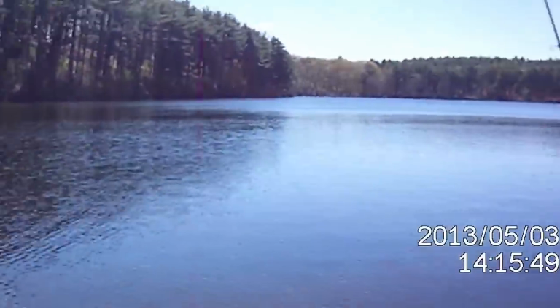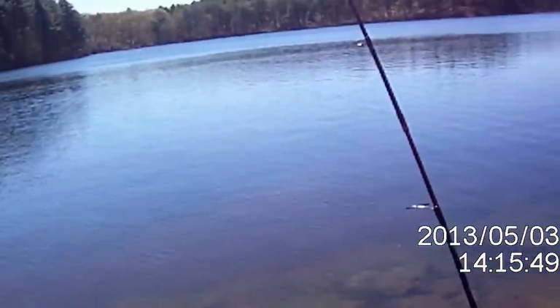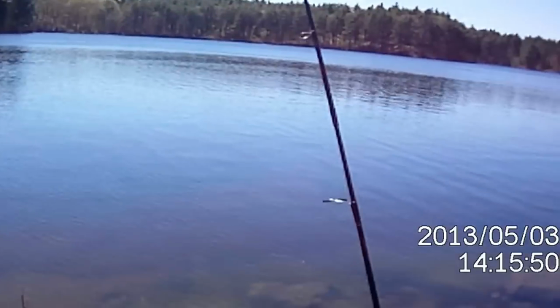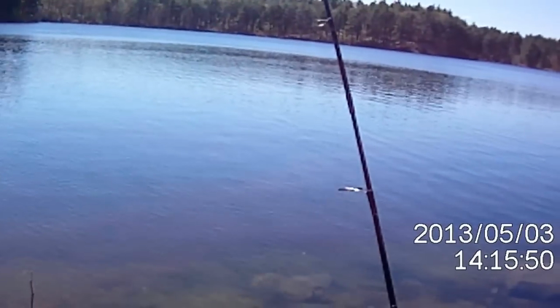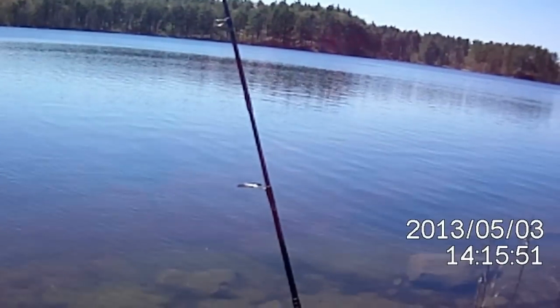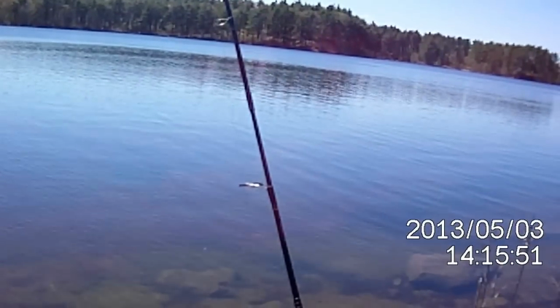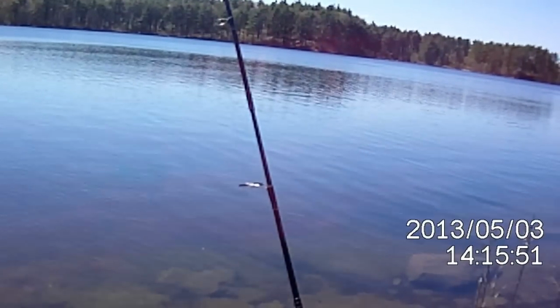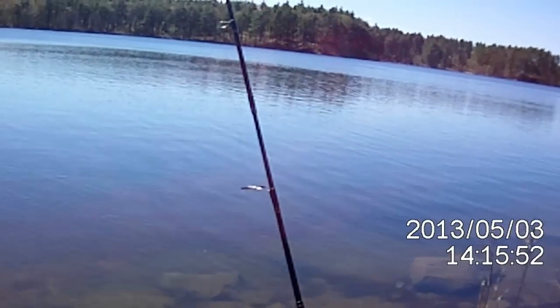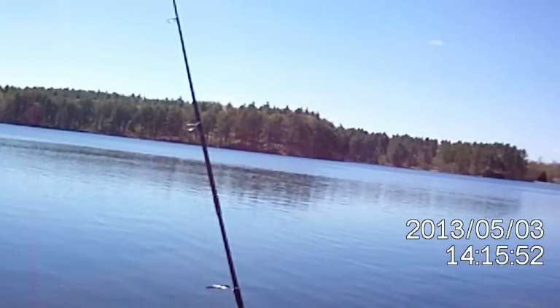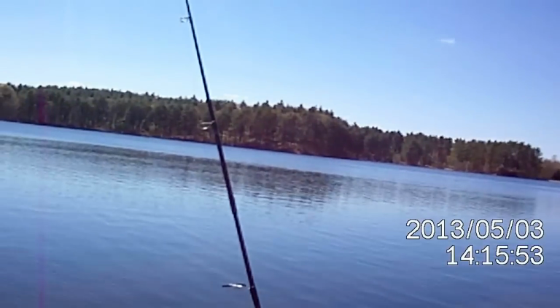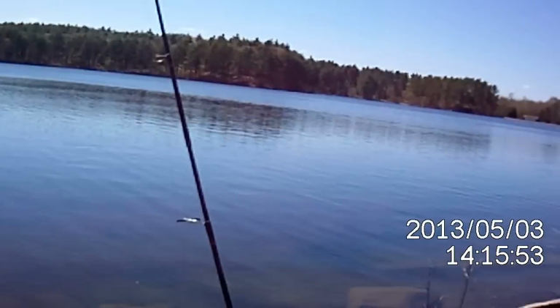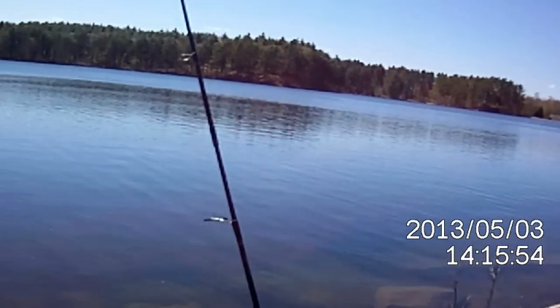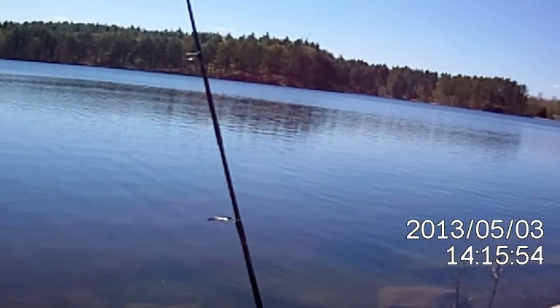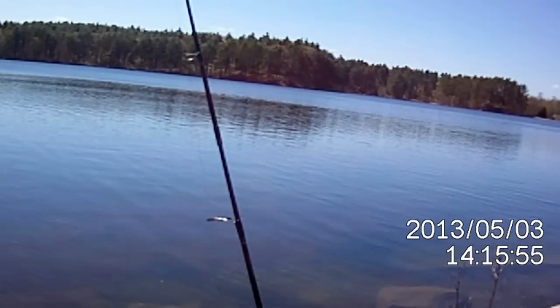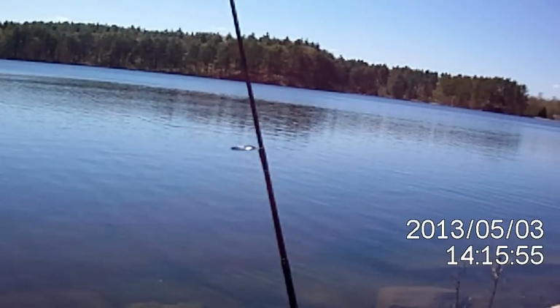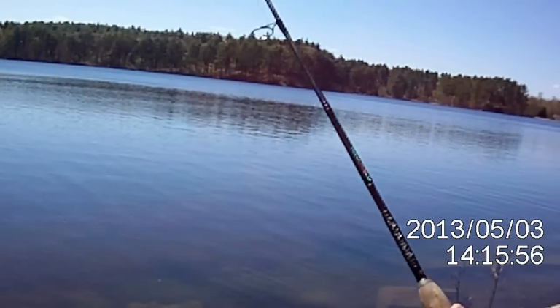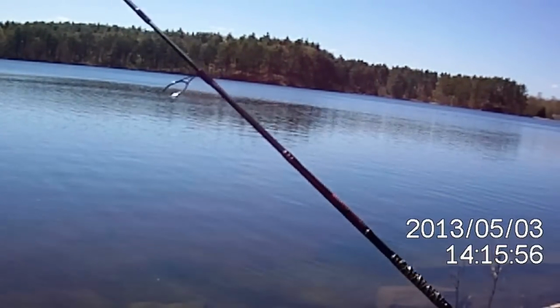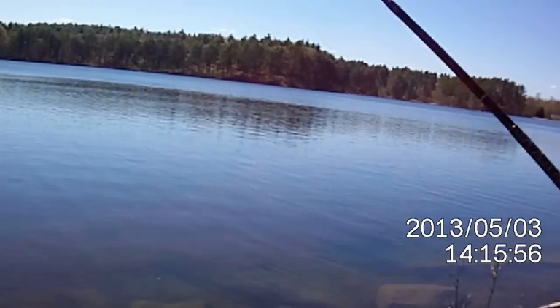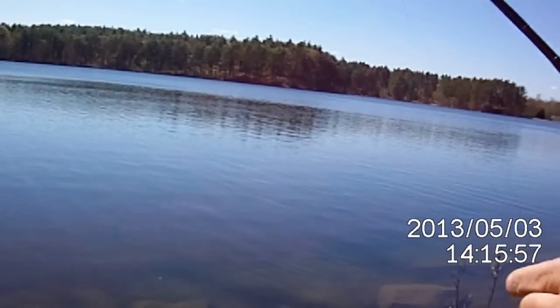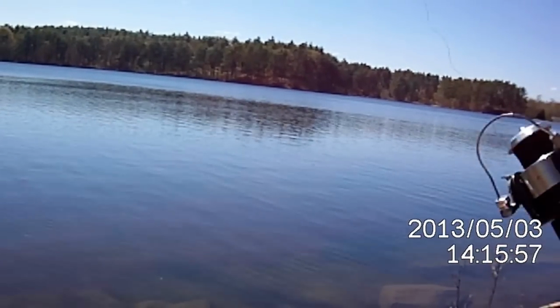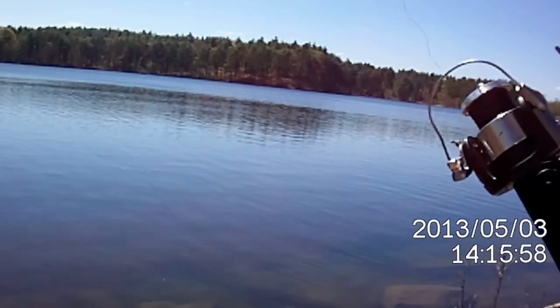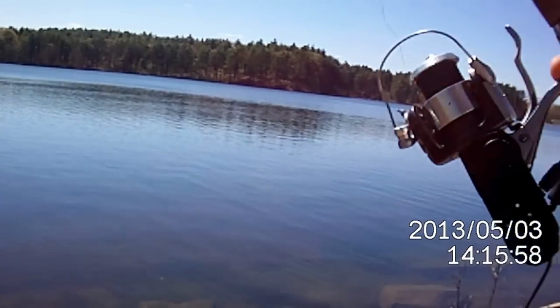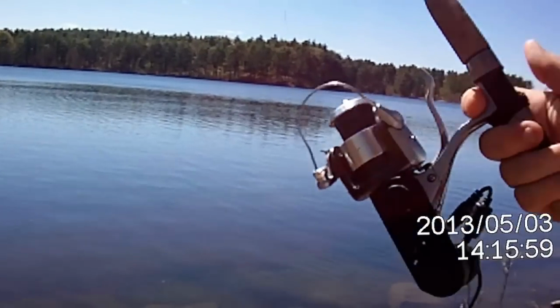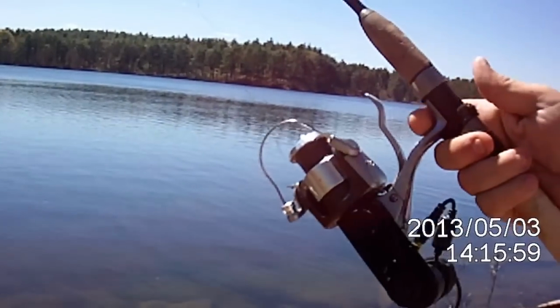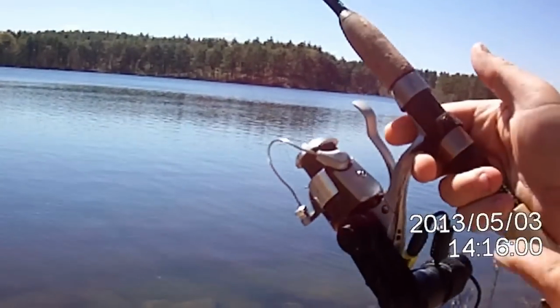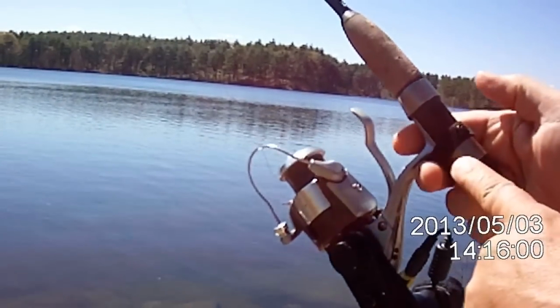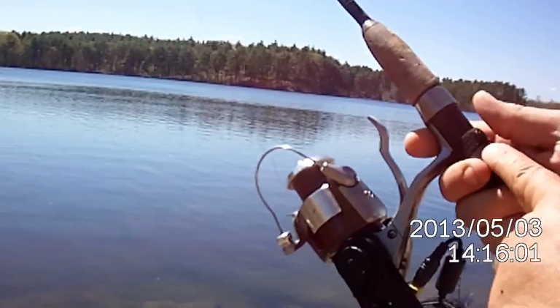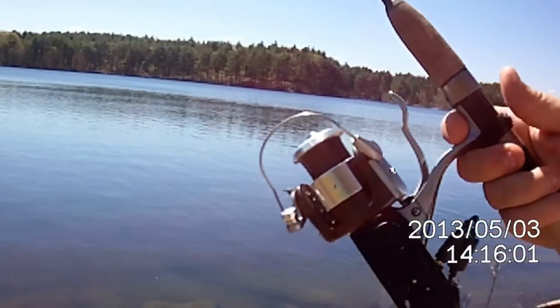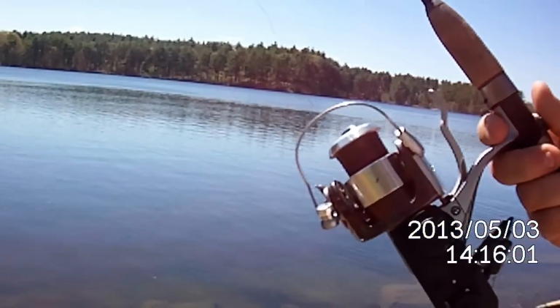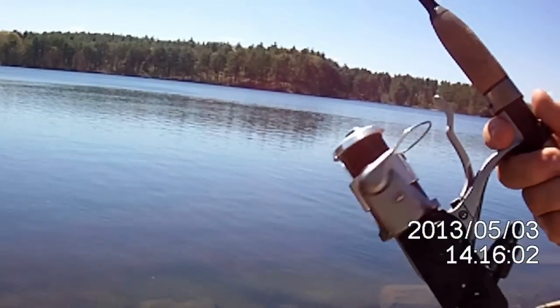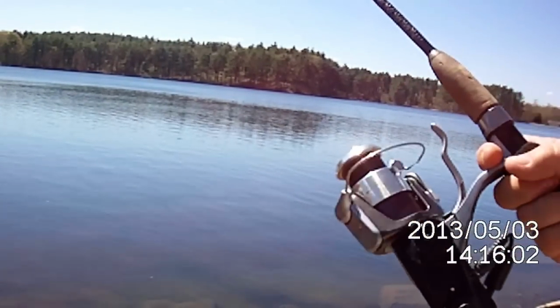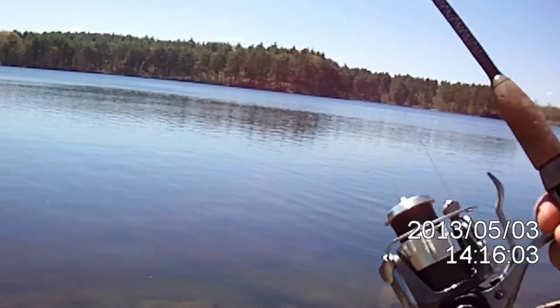And here we are again with the Auto Reel 2.0, hooked up on trout again. We're going to activate the reel — this is the activation button — throws the belt.